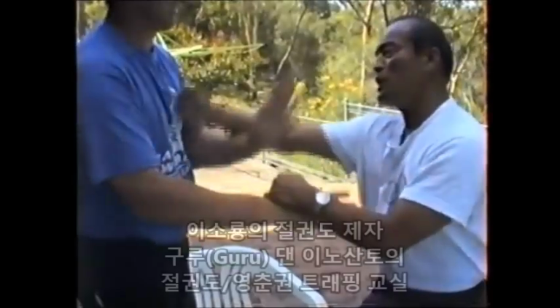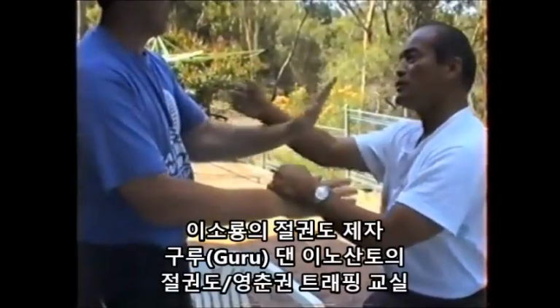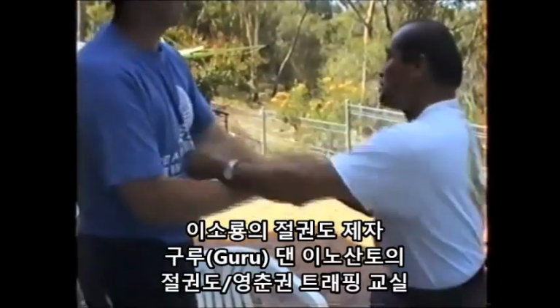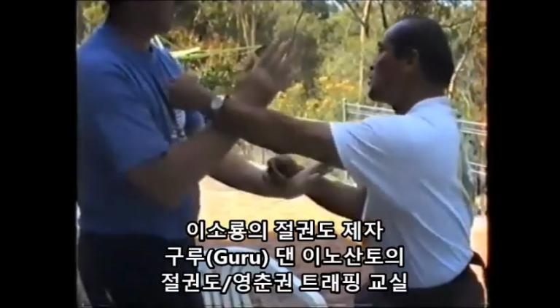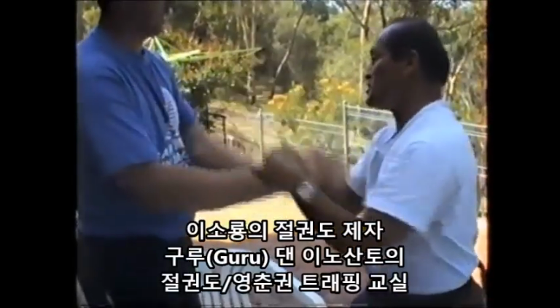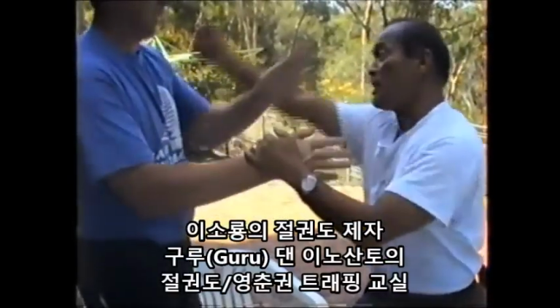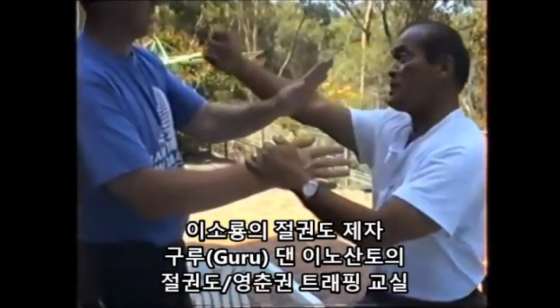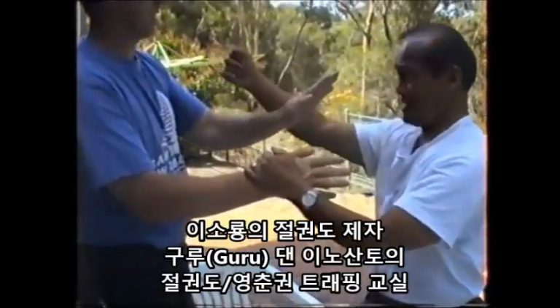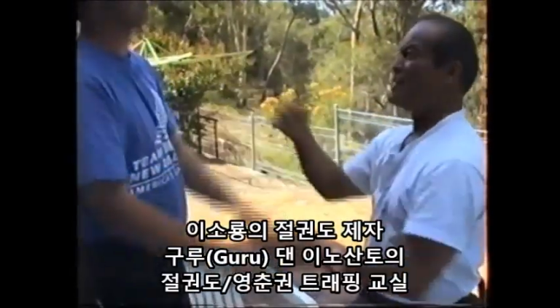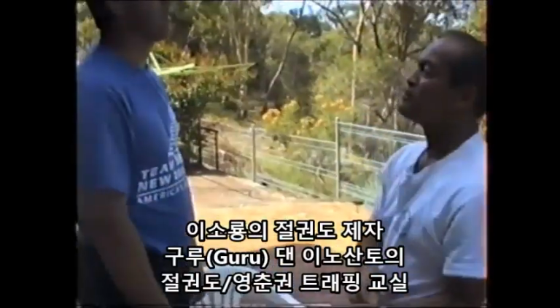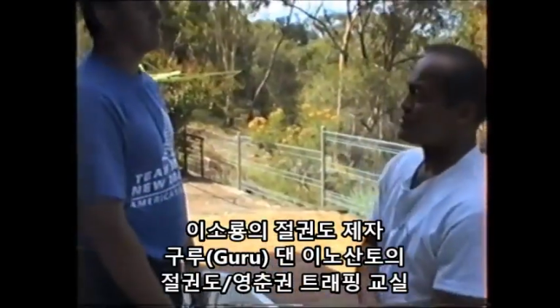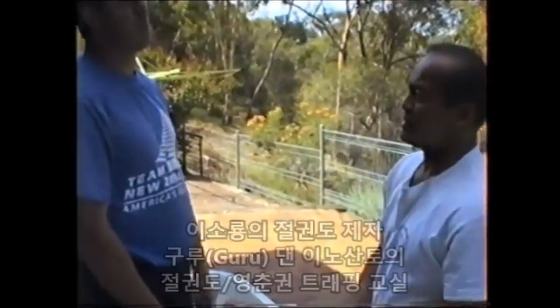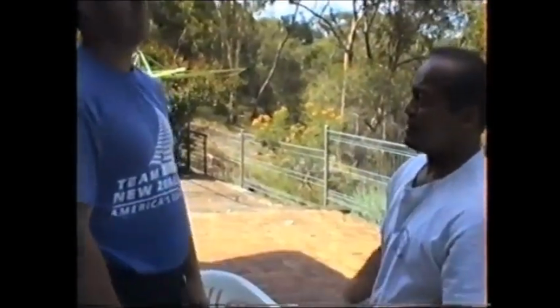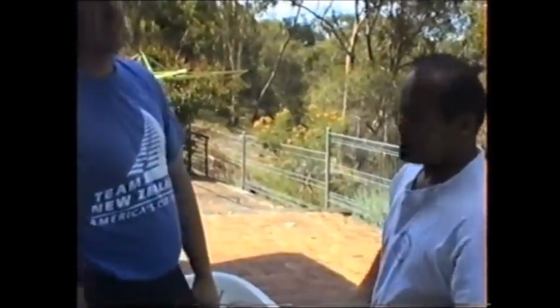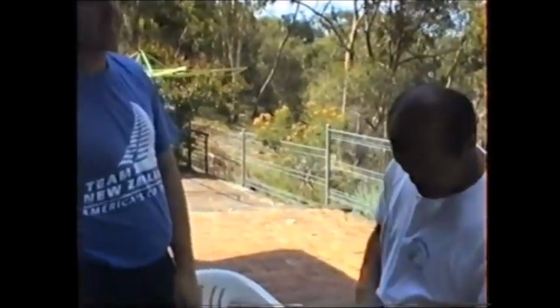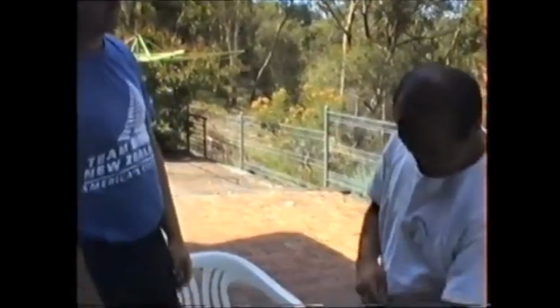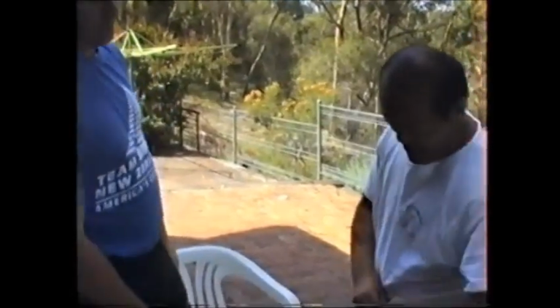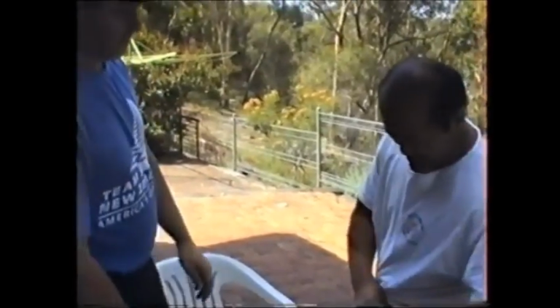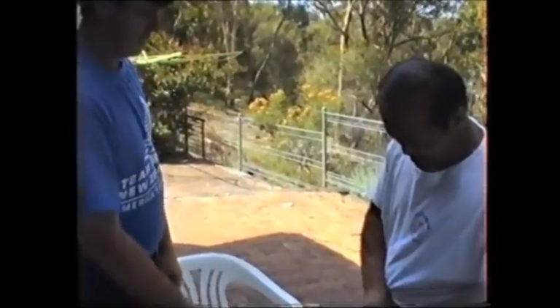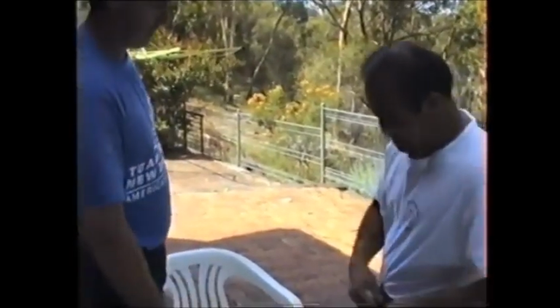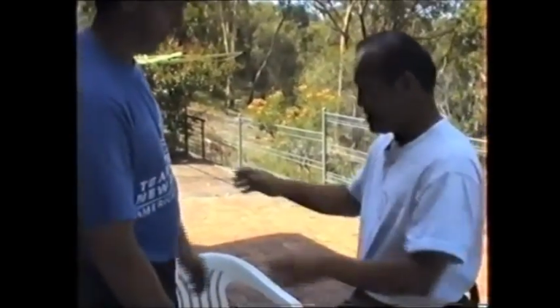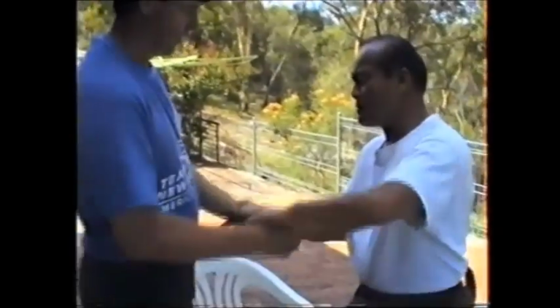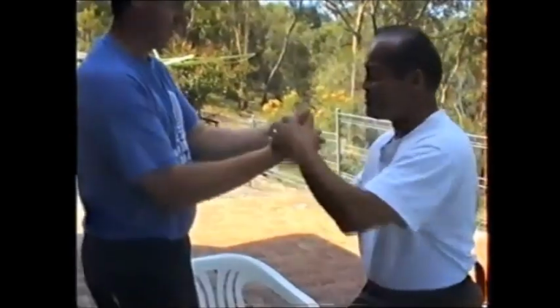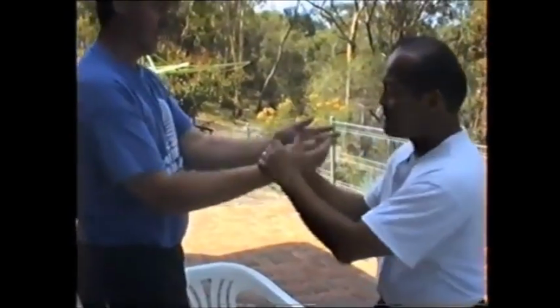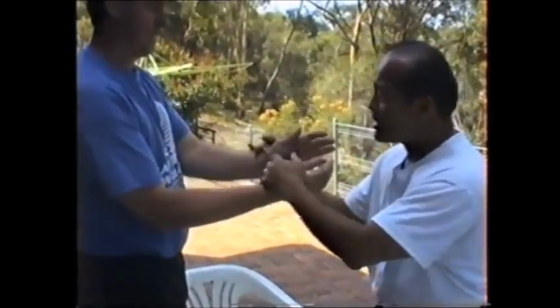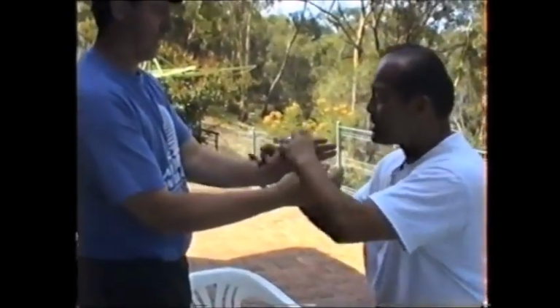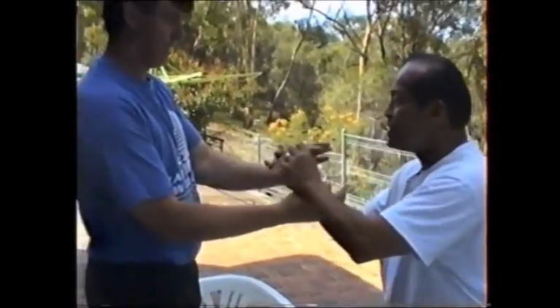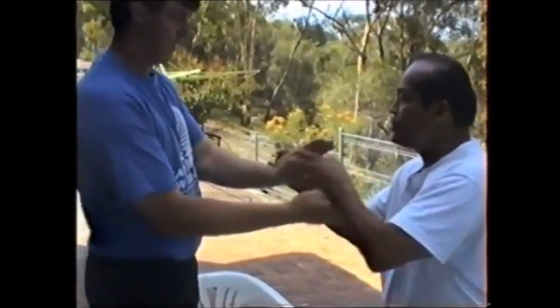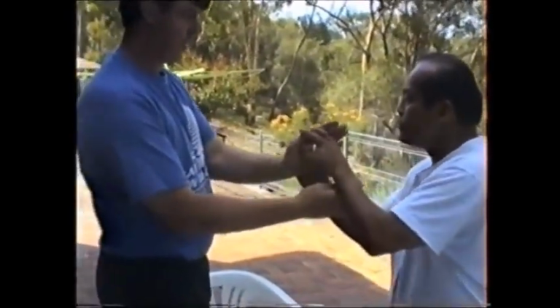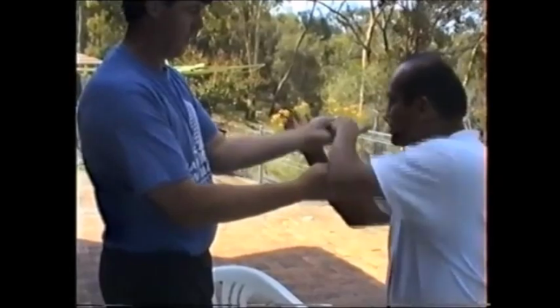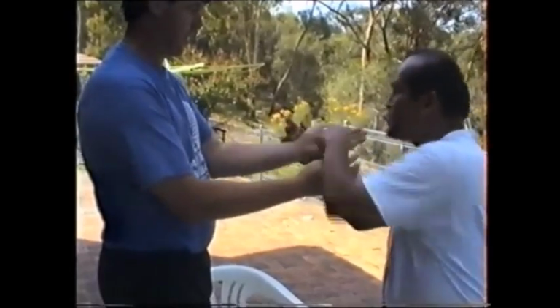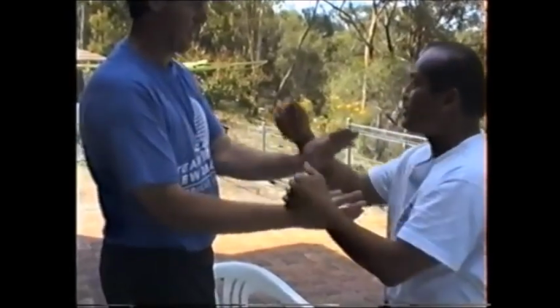When I go like this, your object is going to match me up like that. That's a harmonious spring. Then you have another harmonious spring. The other harmonious spring is when I go like this, you go to this angle.